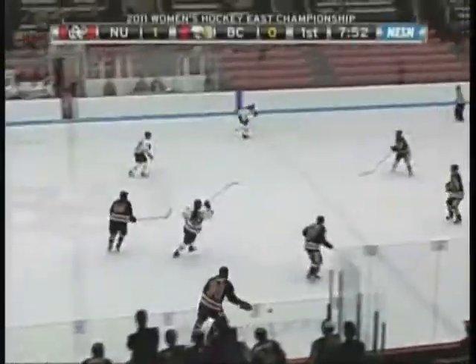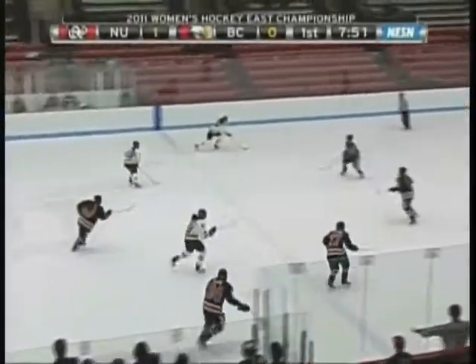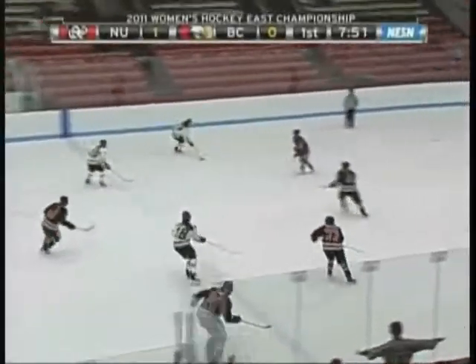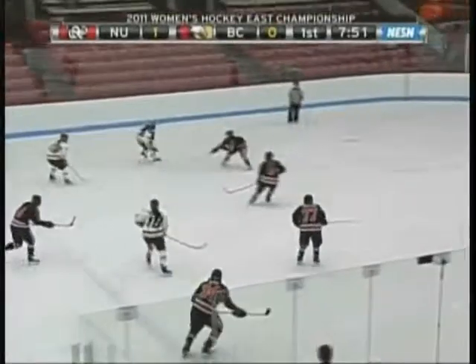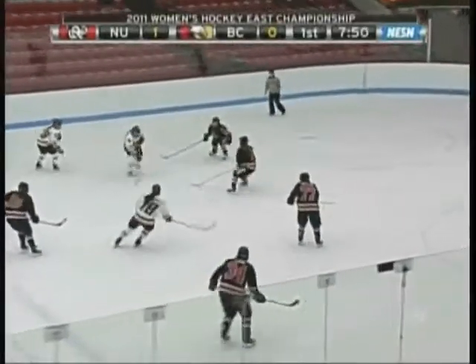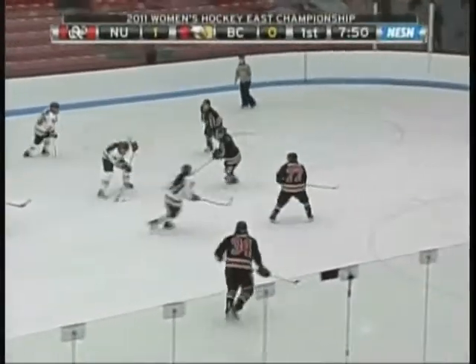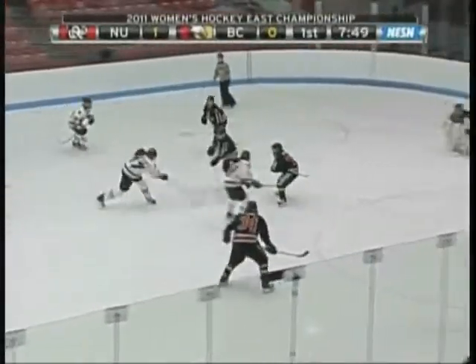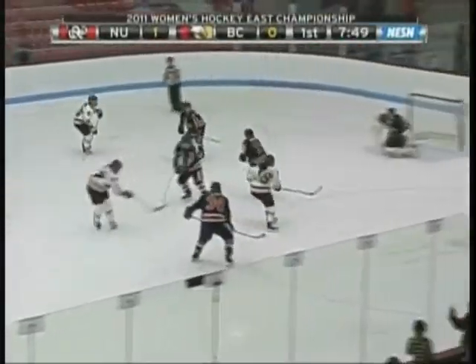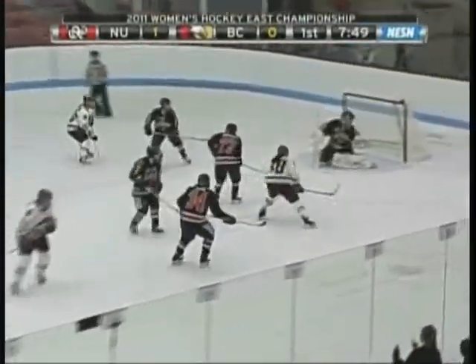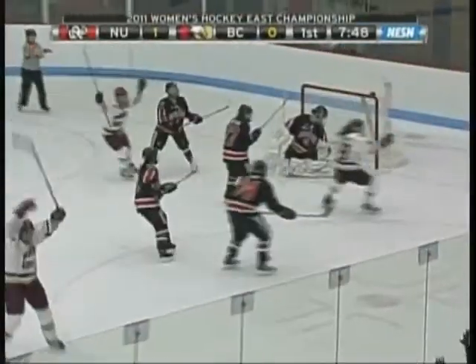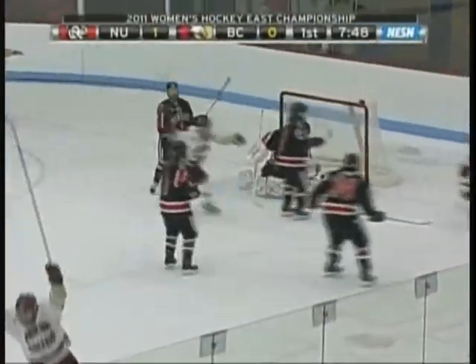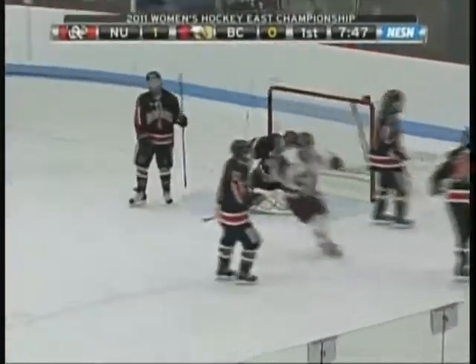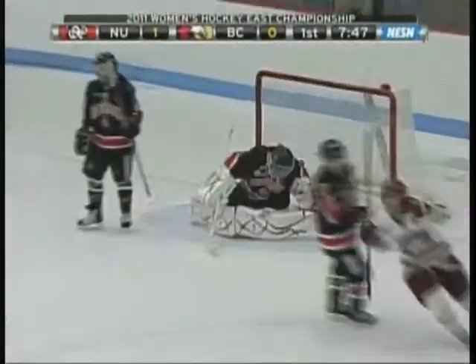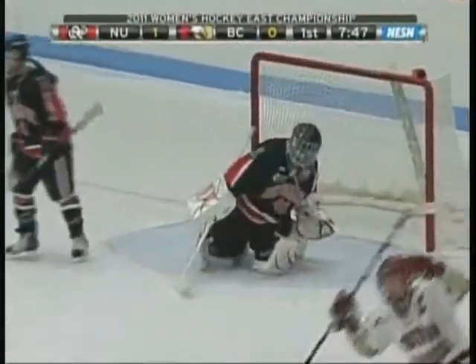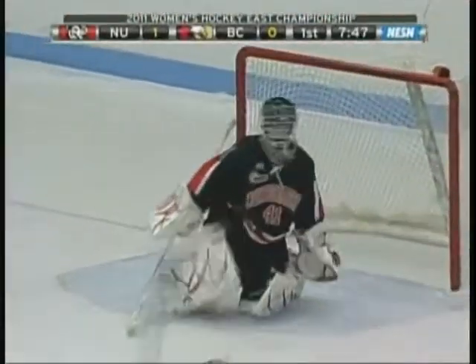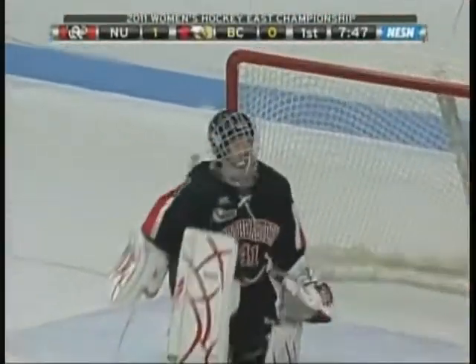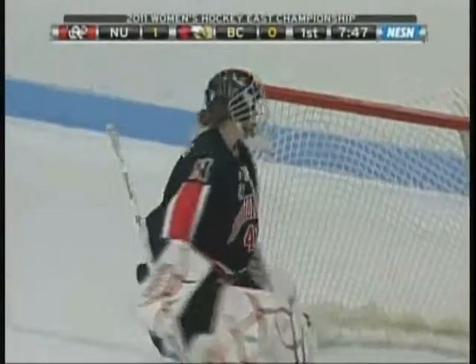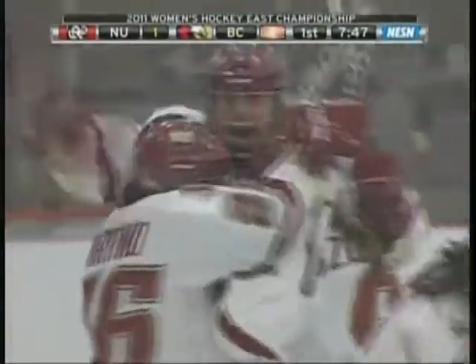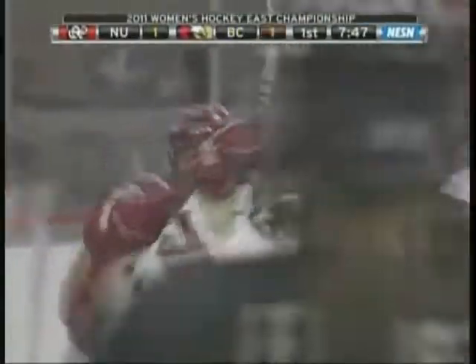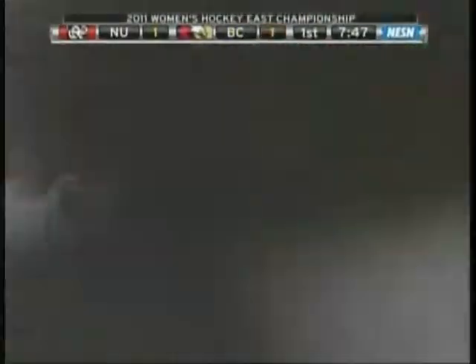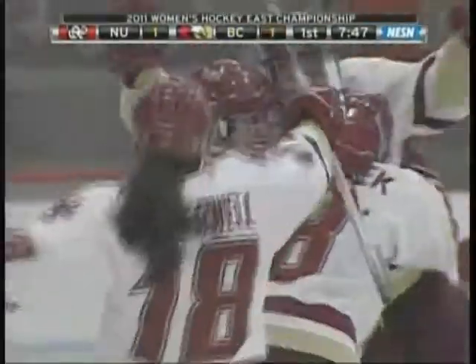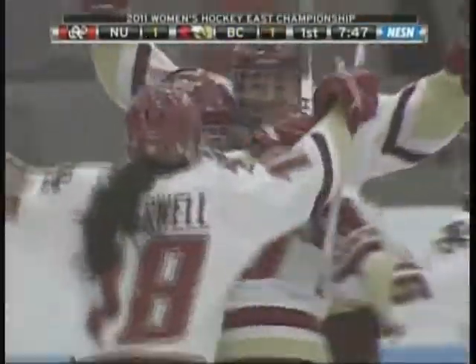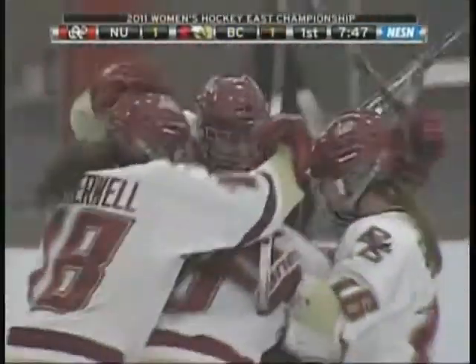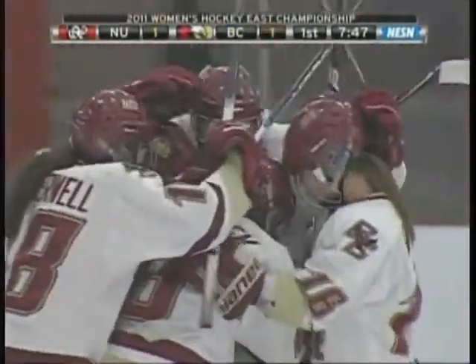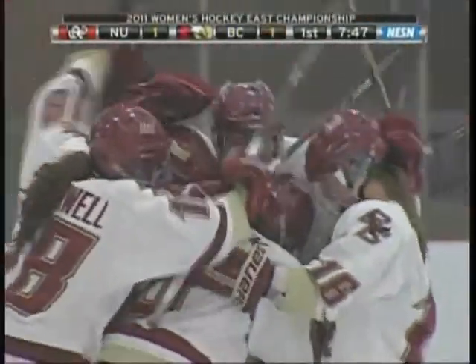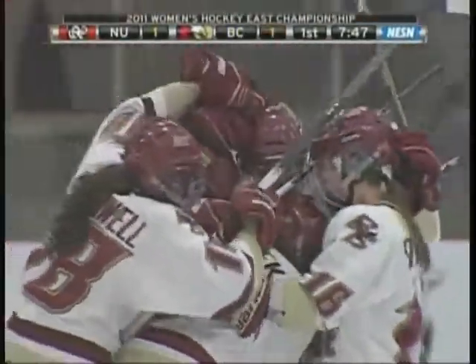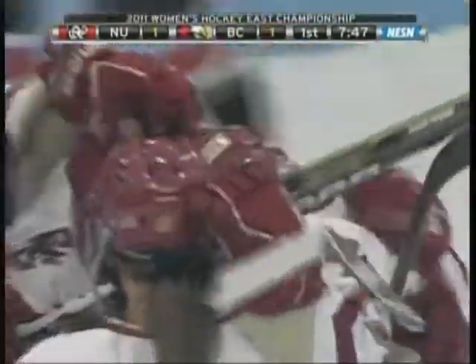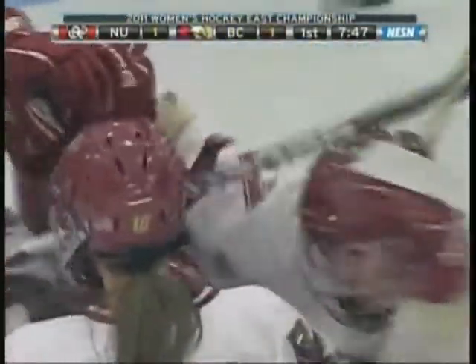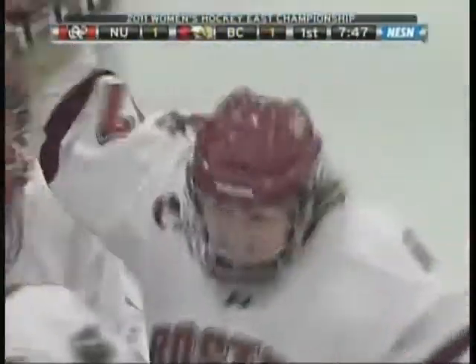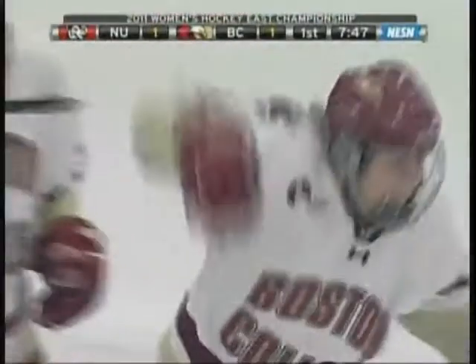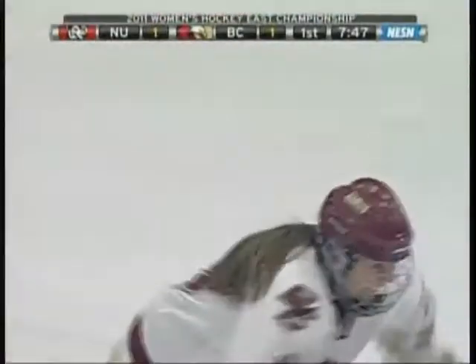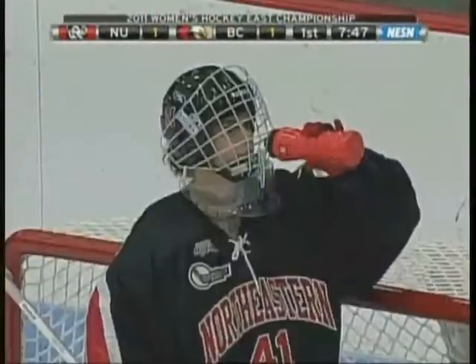Quick wide pass to the left side. Welch coming in — high slot — Score! Danielle Welch, the junior out of Hastings, Minnesota, snaps off the shot and ties this game at one.